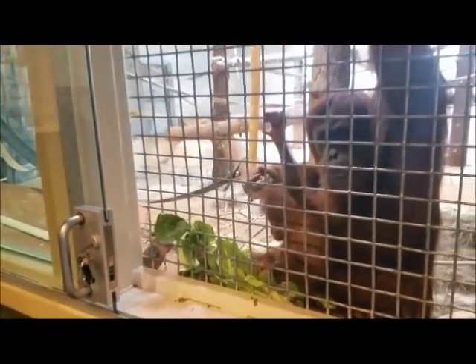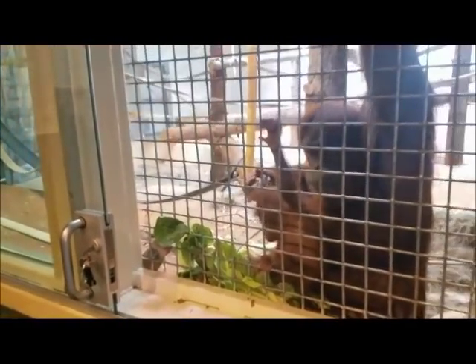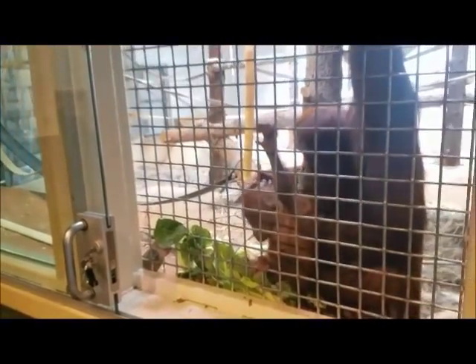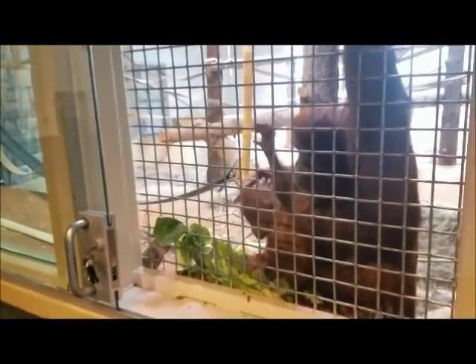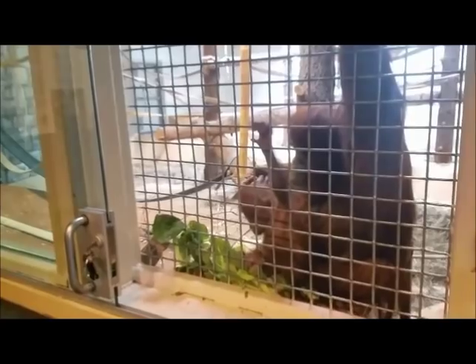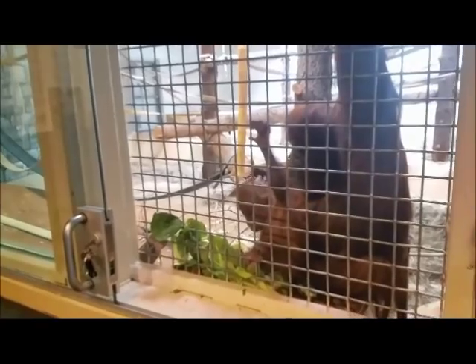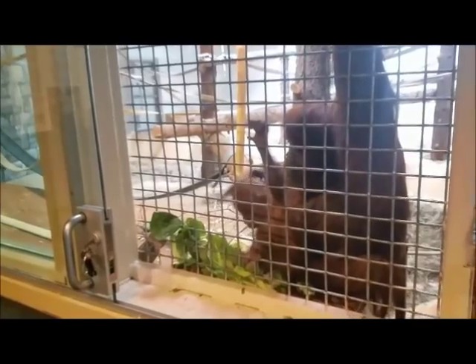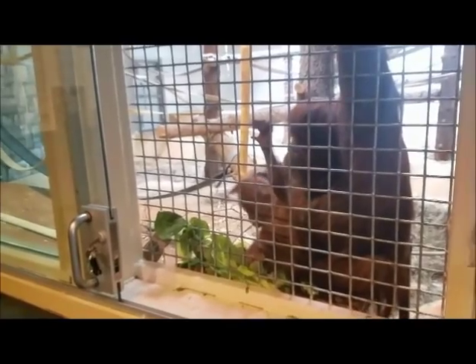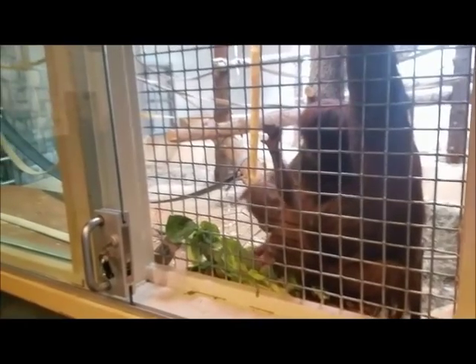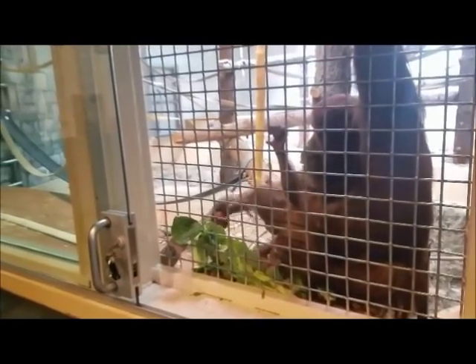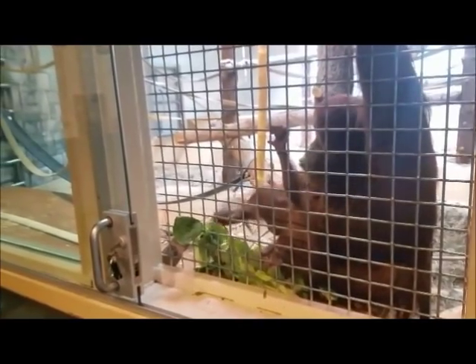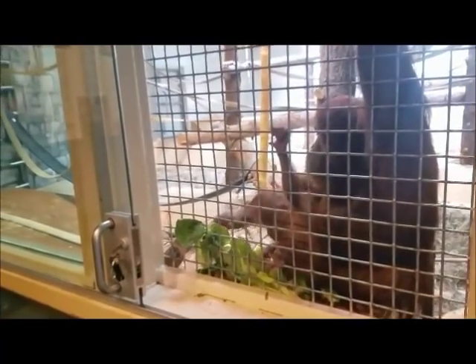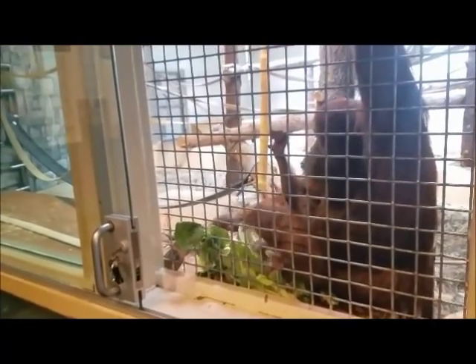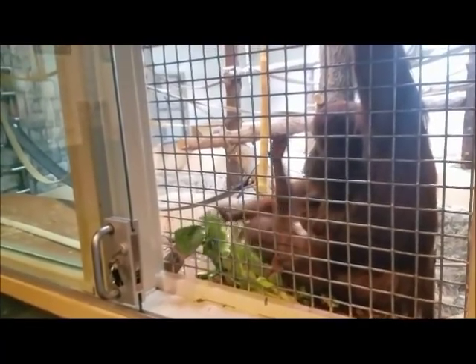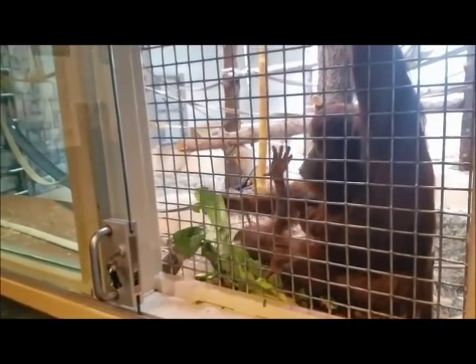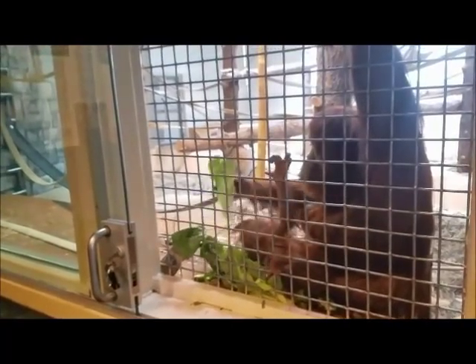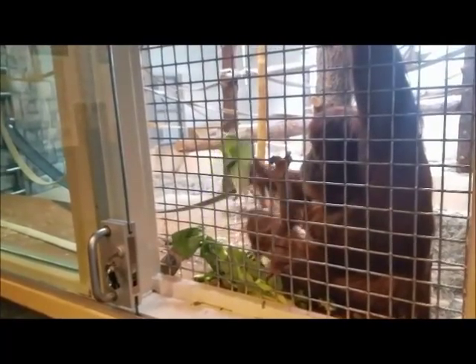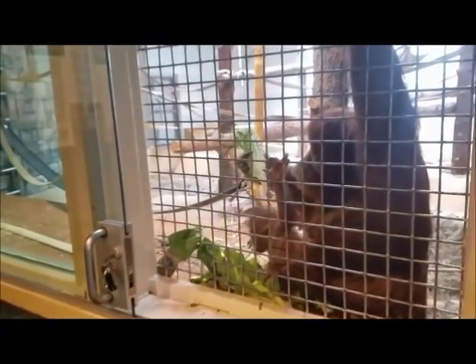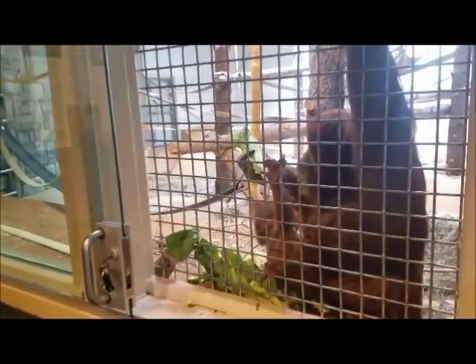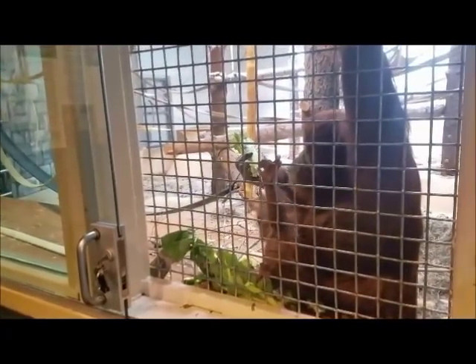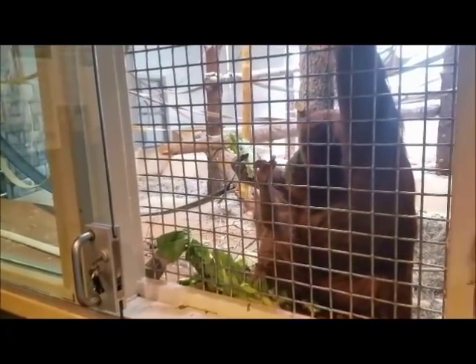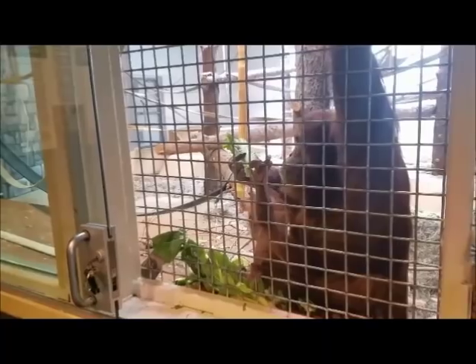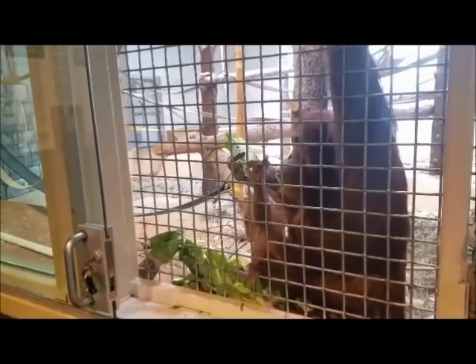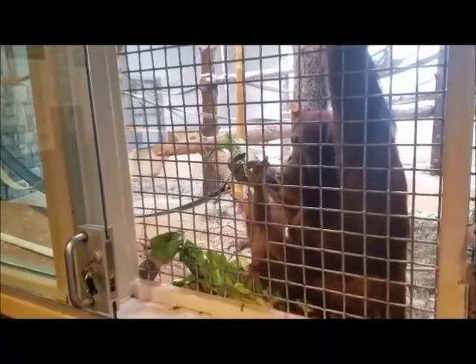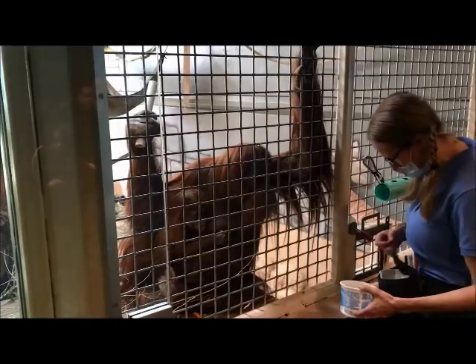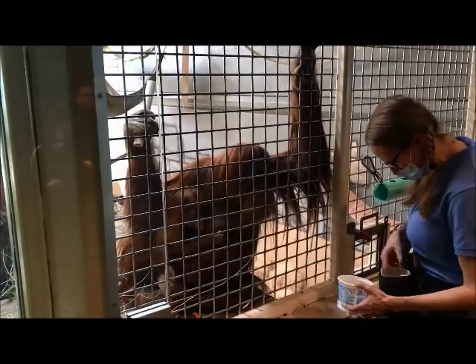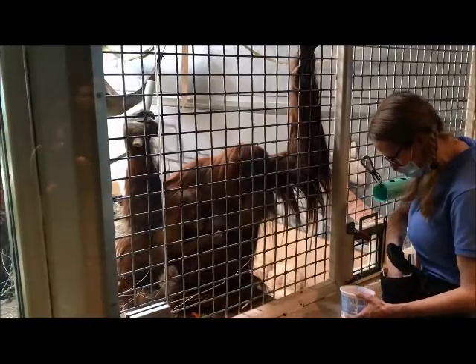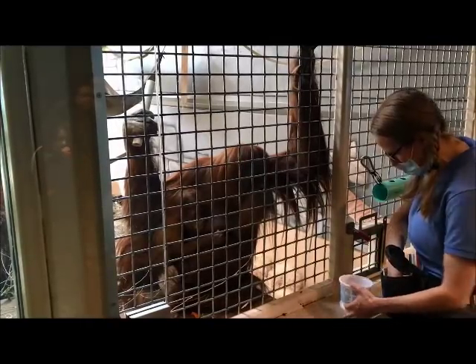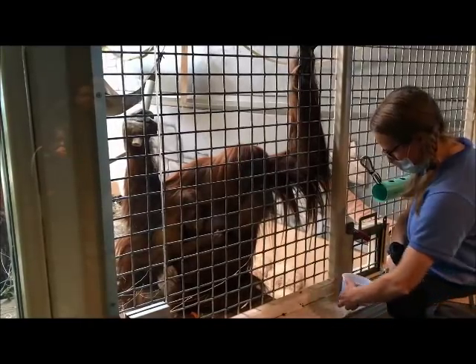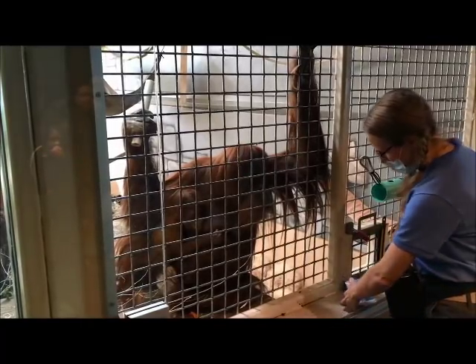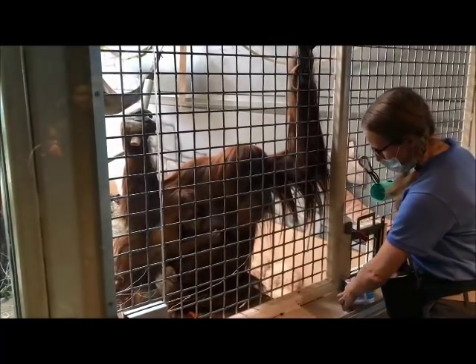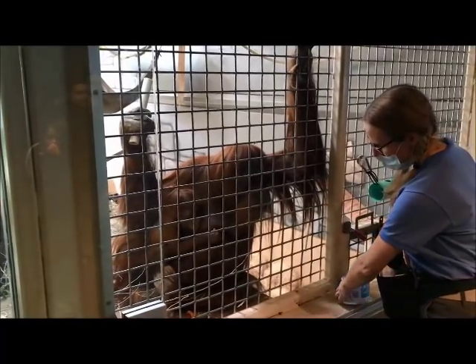Kera at the moment loves to climb on the mesh. That's her biggest activity at the moment. She's learning how to hold on with her hands and feet.